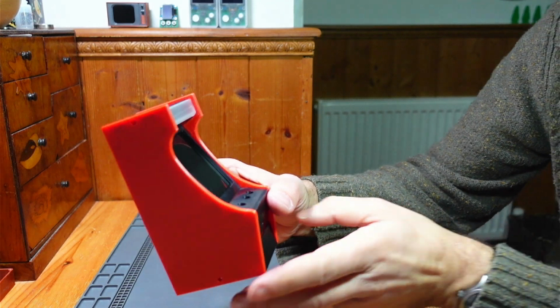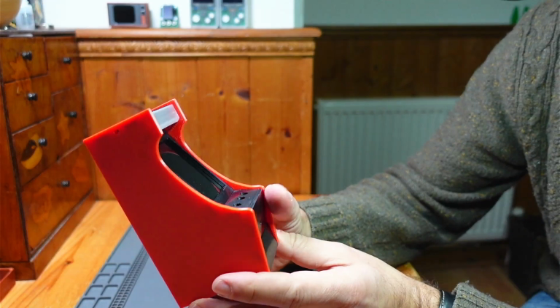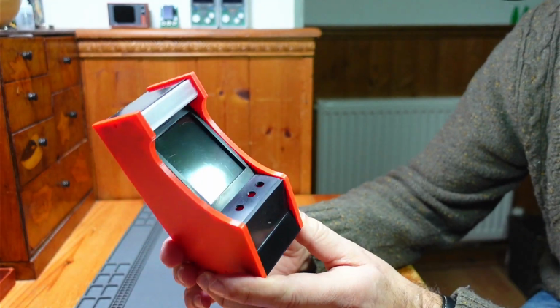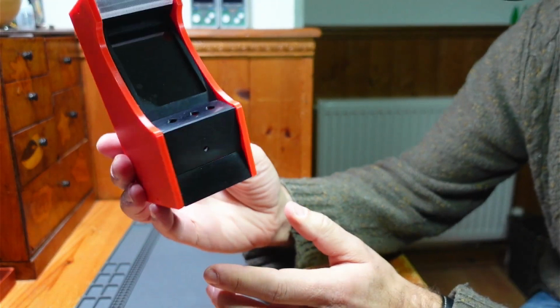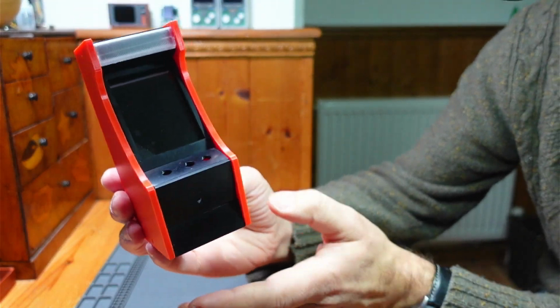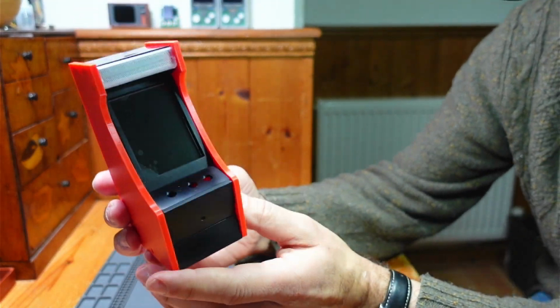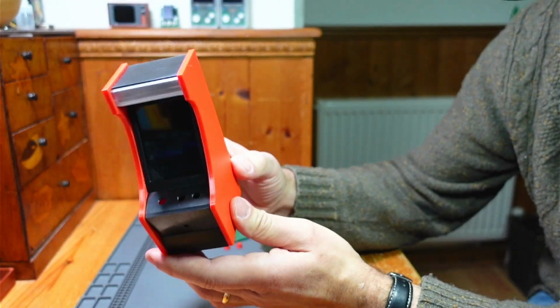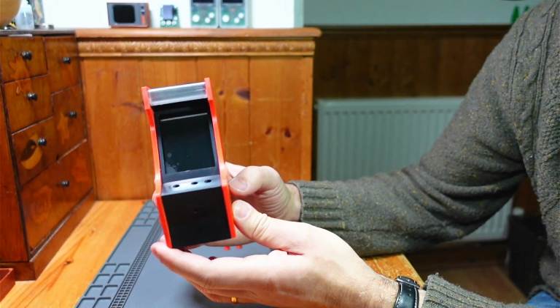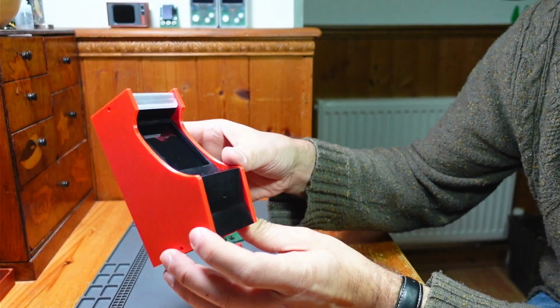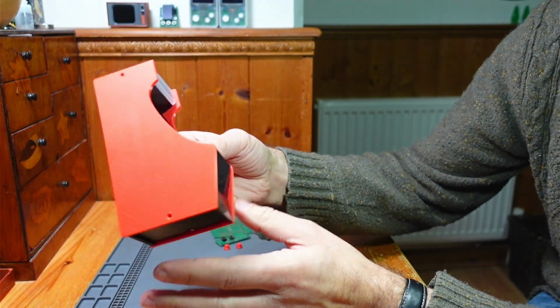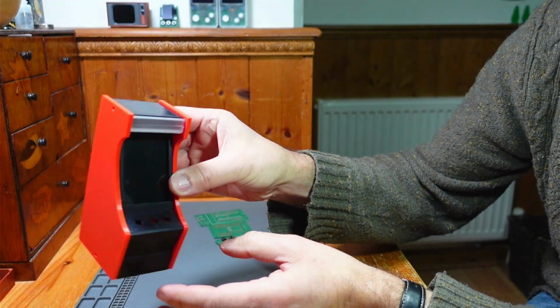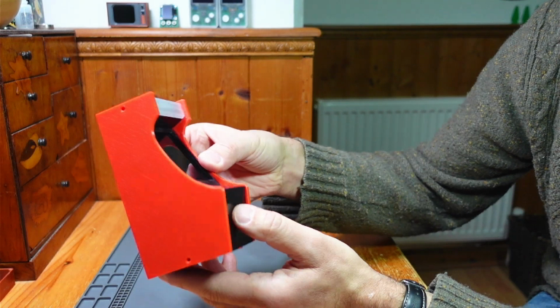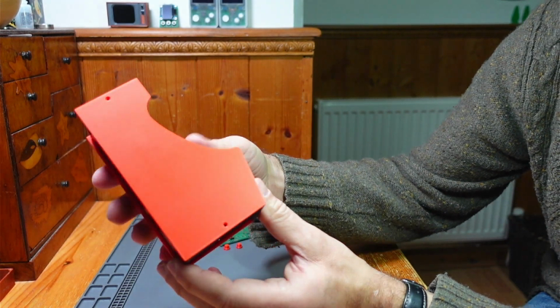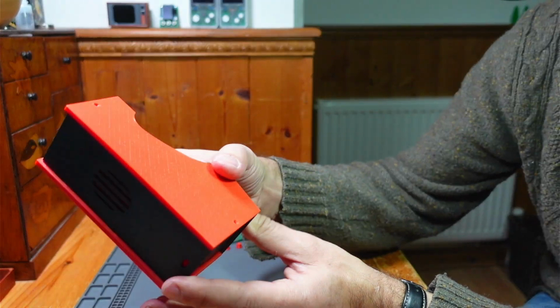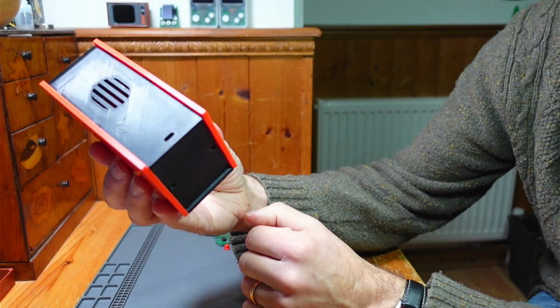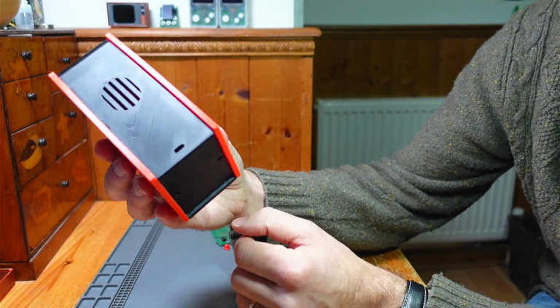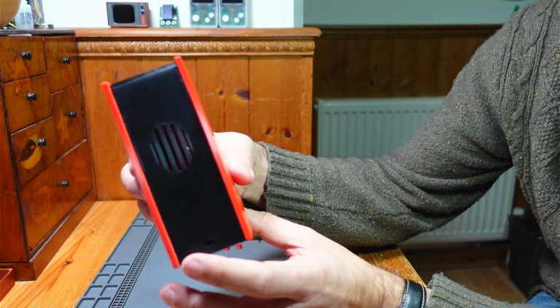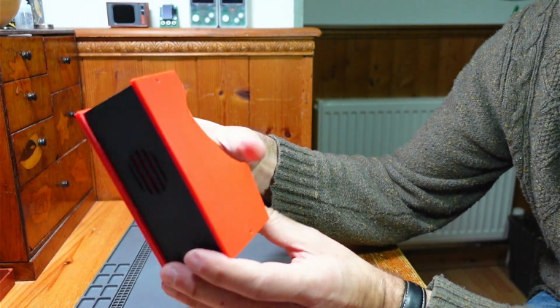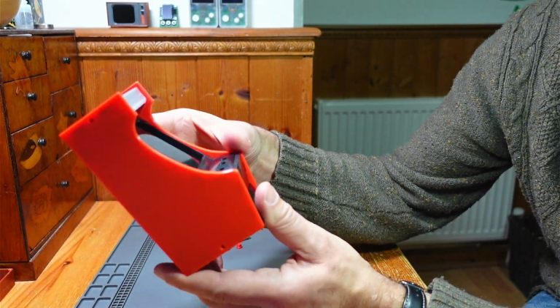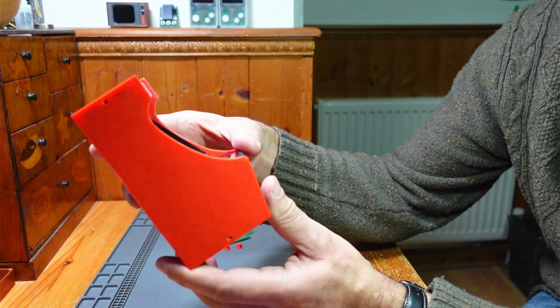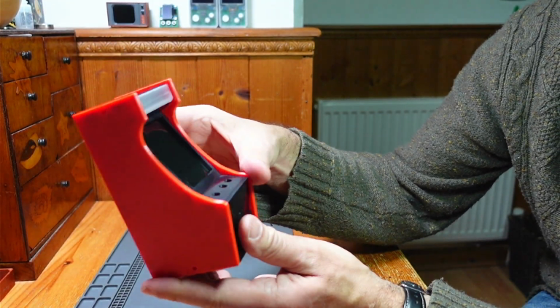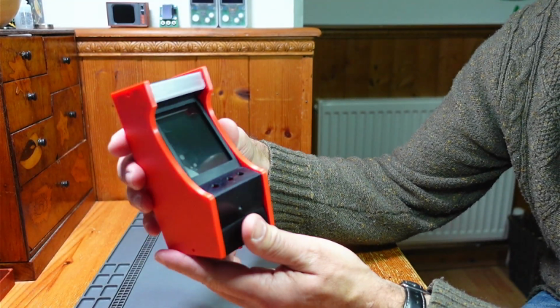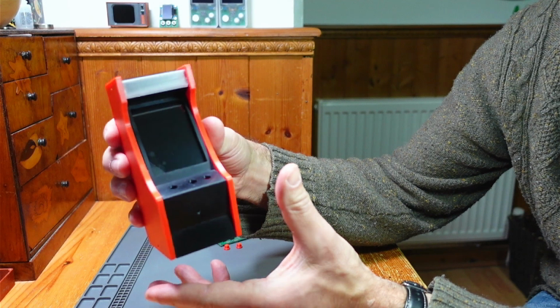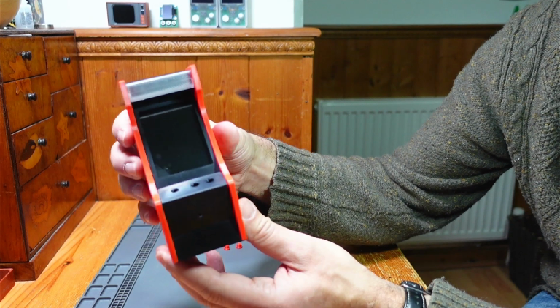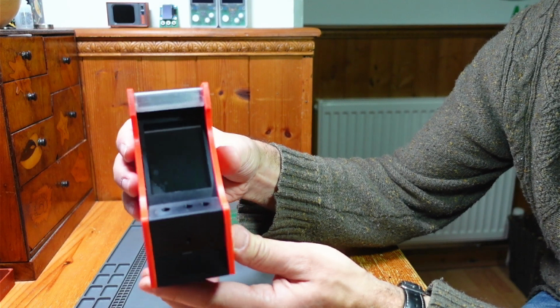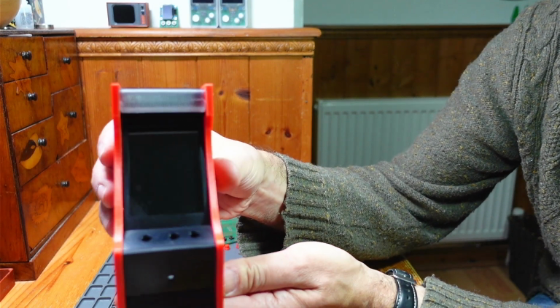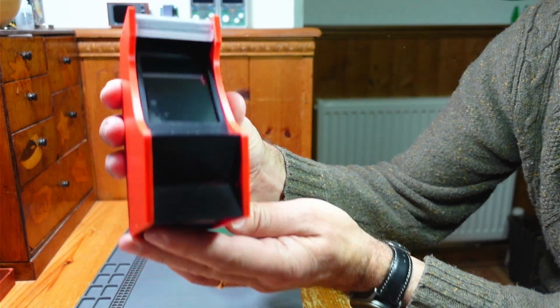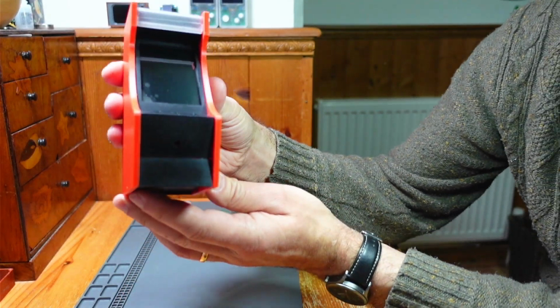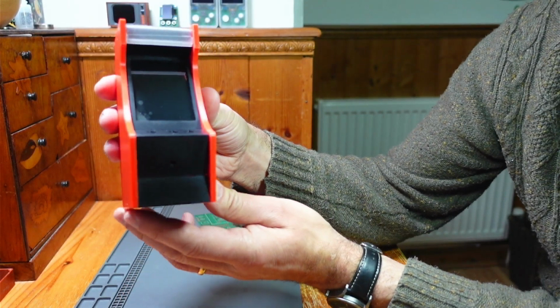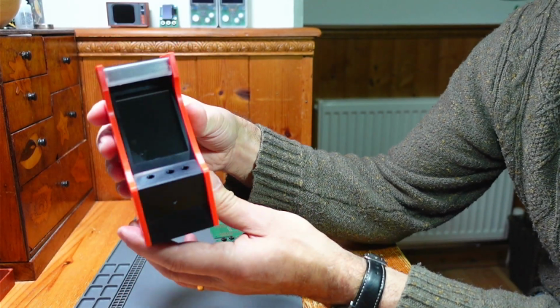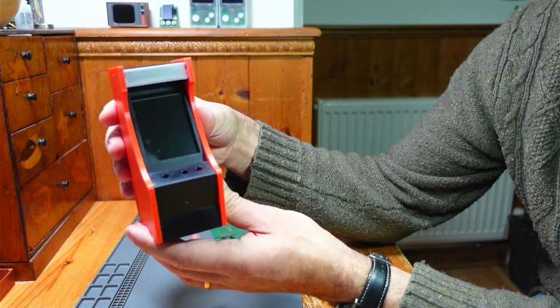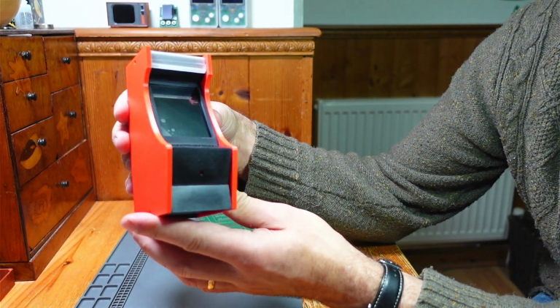So this is the stage I'm at at the moment. It kind of looks half finished — or it looks finished really — but it's just literally the 3D printing side of things that has been done. It looks really great already.